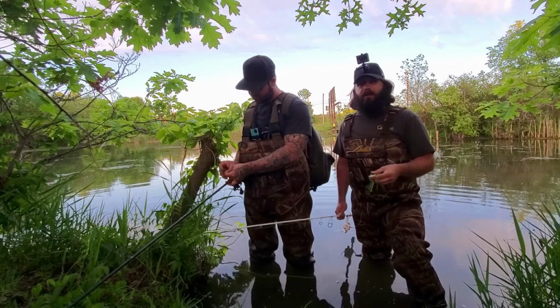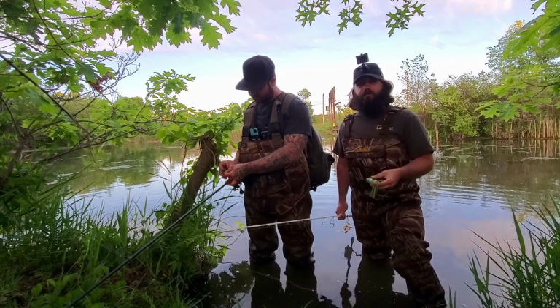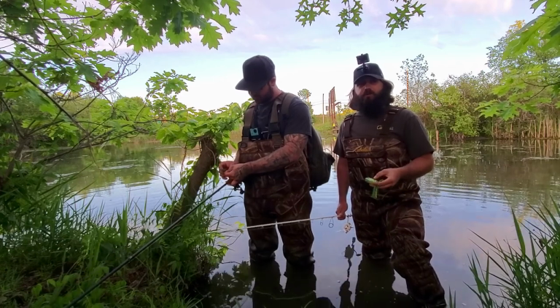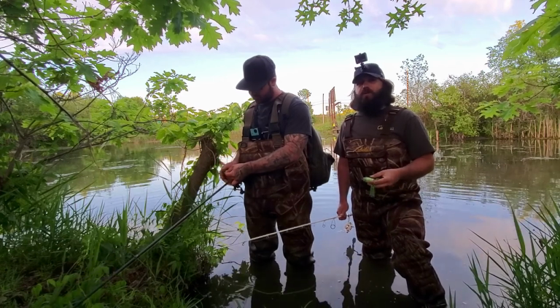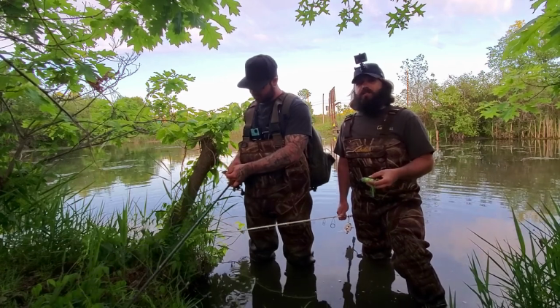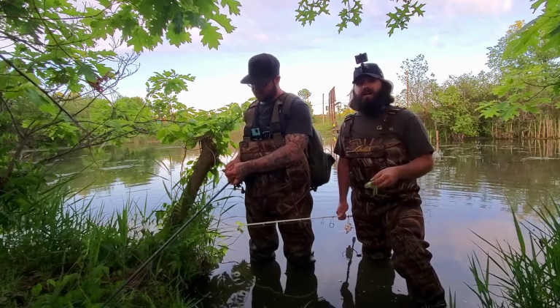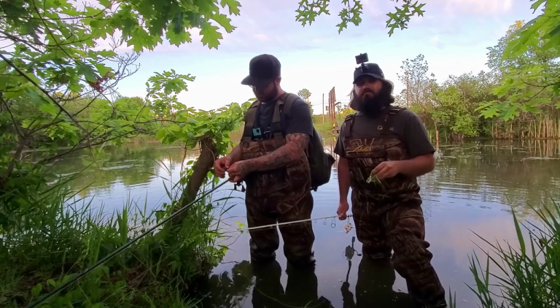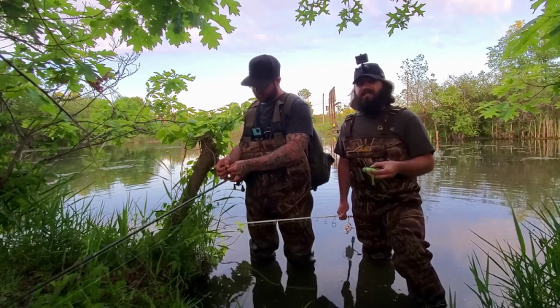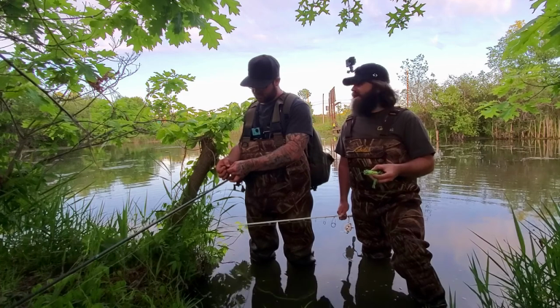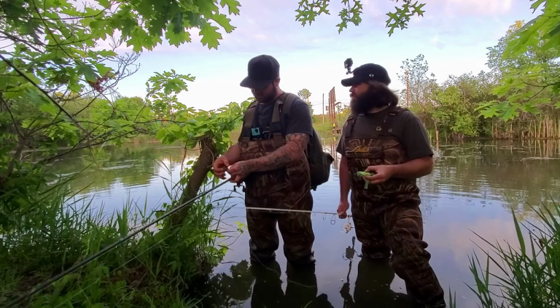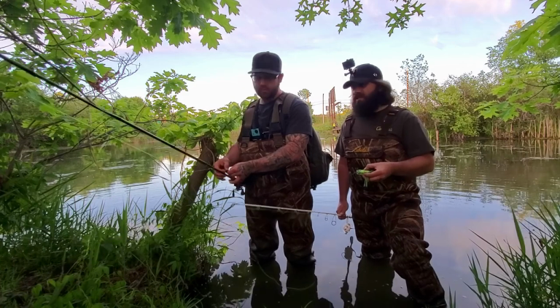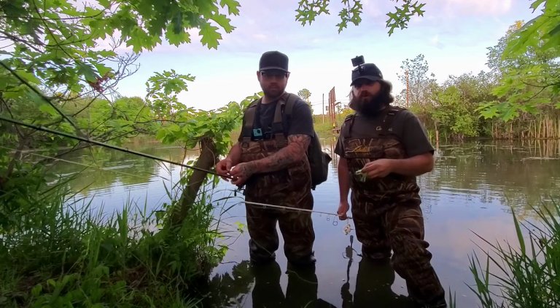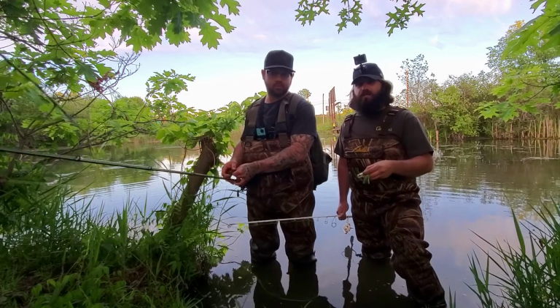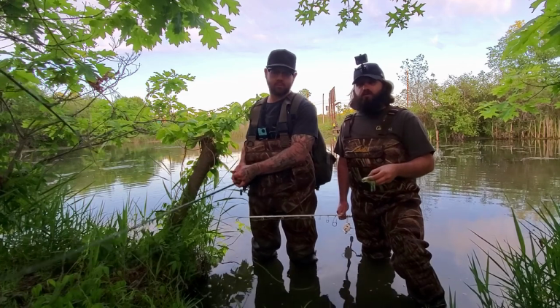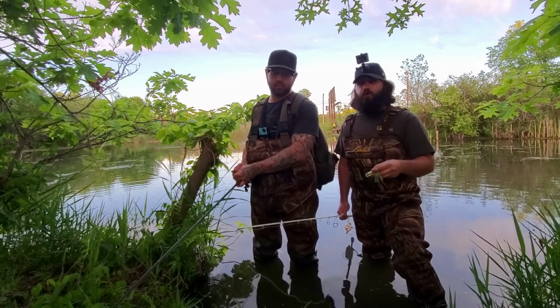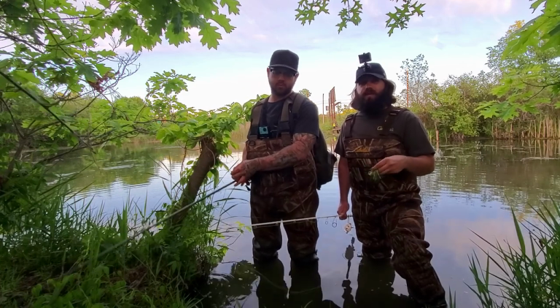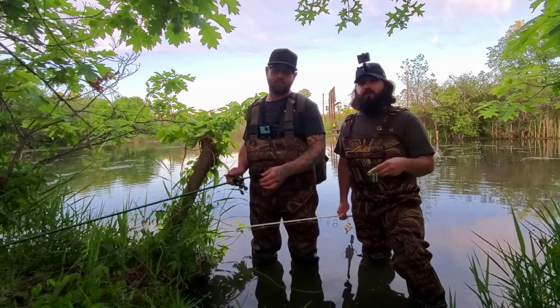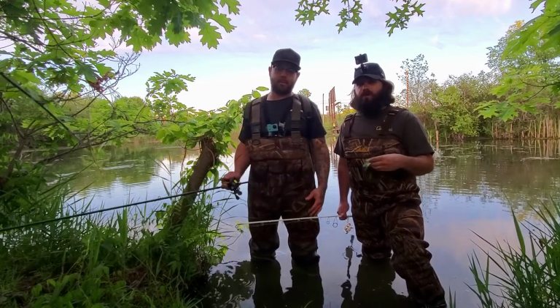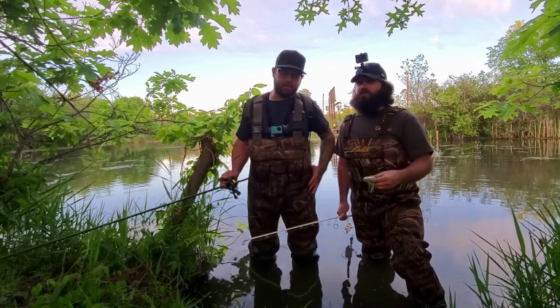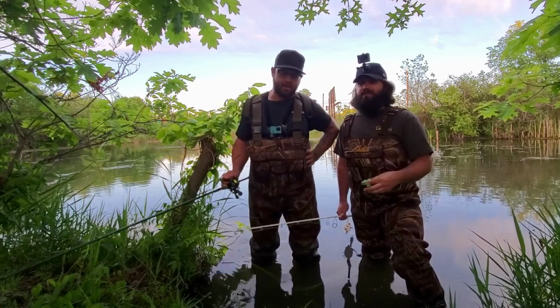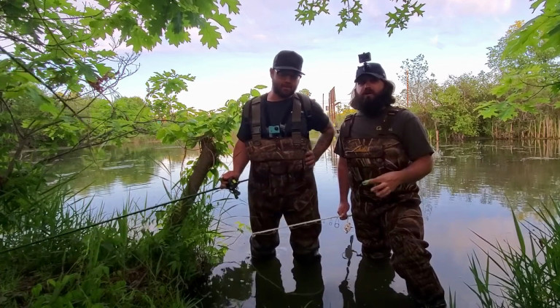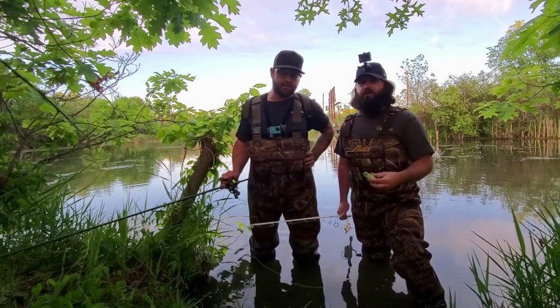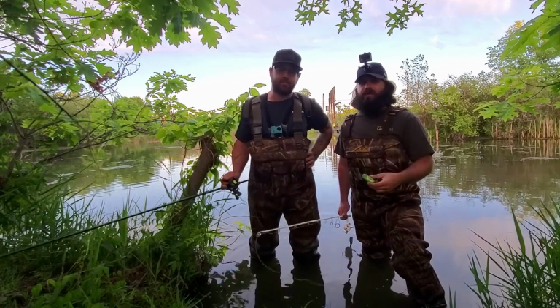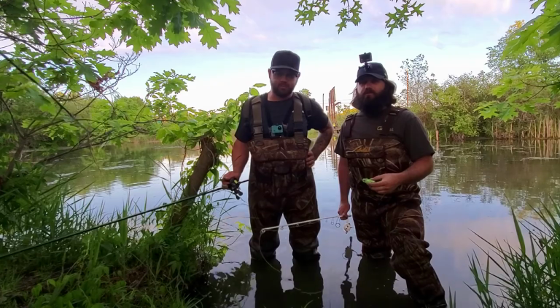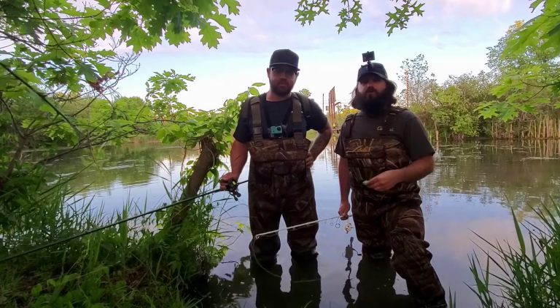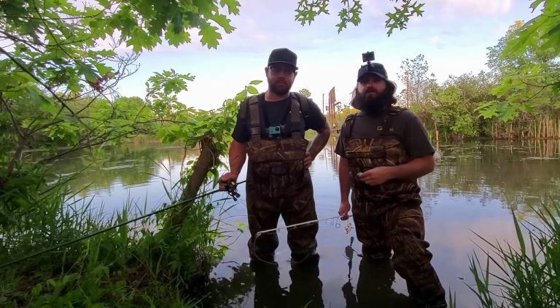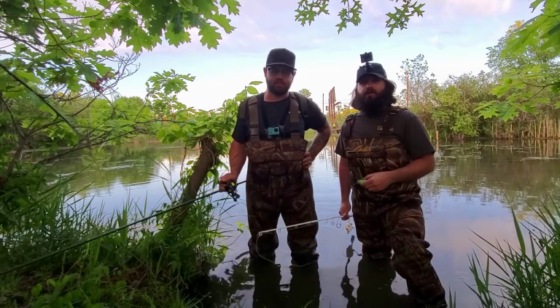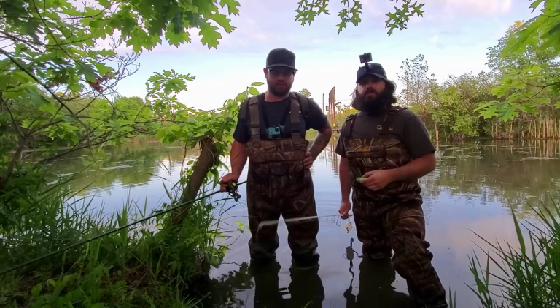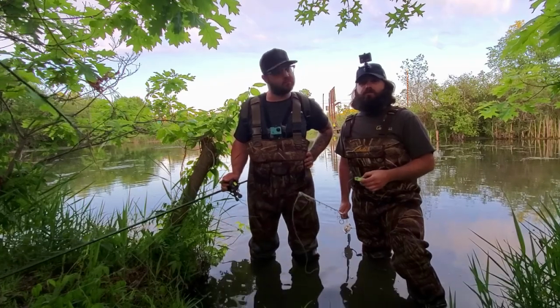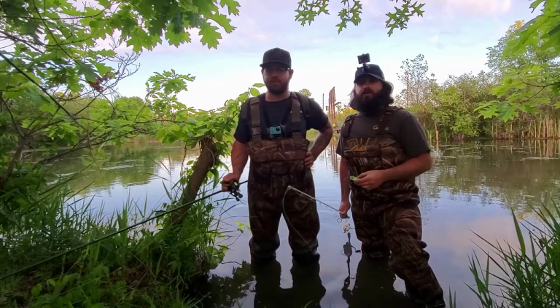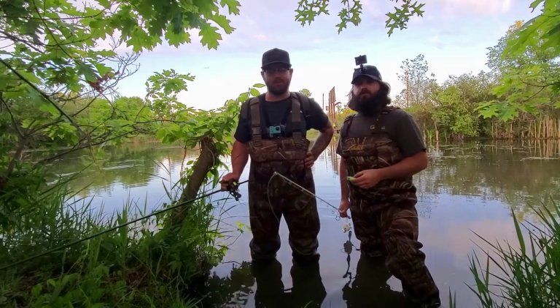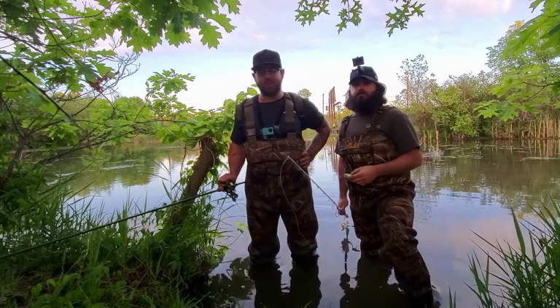Last year when we were here we caught a couple of decent sized ones, but nothing crazy. So we're hoping that with the weather we've been having, that they got real big and they're real aggressive now. So let's see what we can hook into — let's go get one.